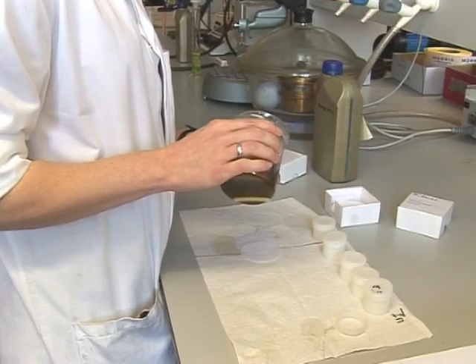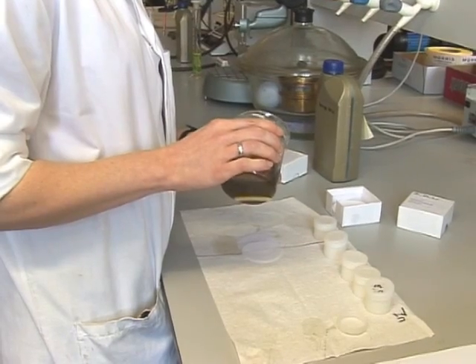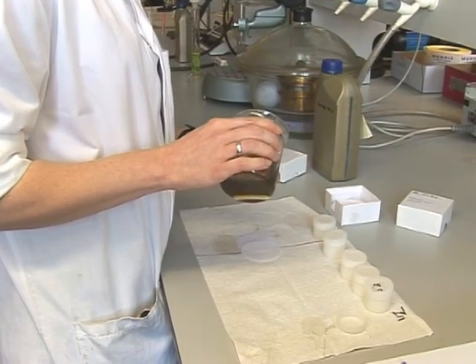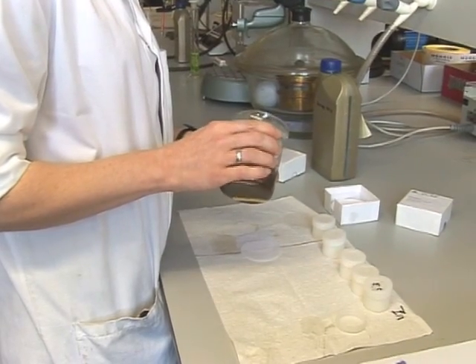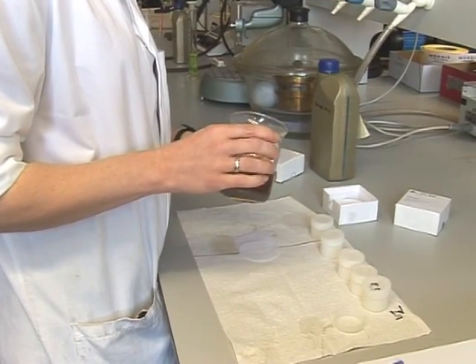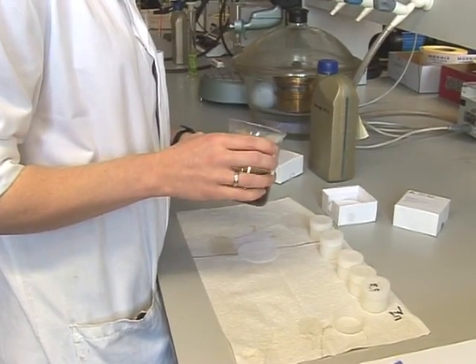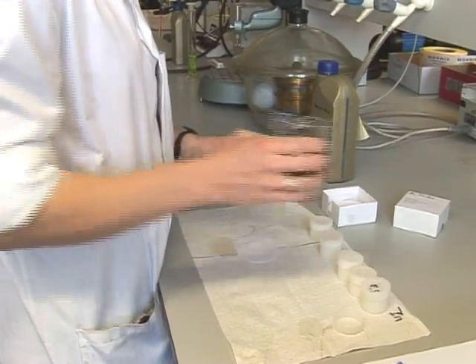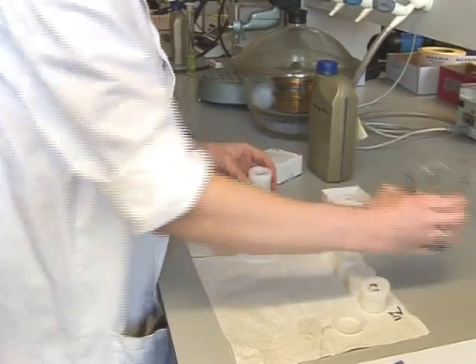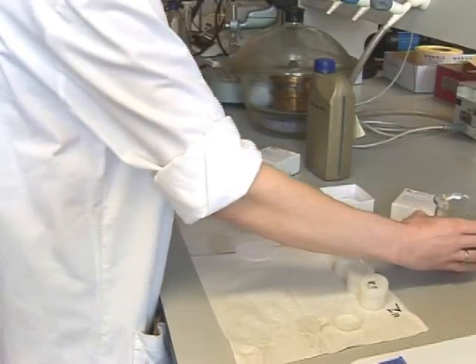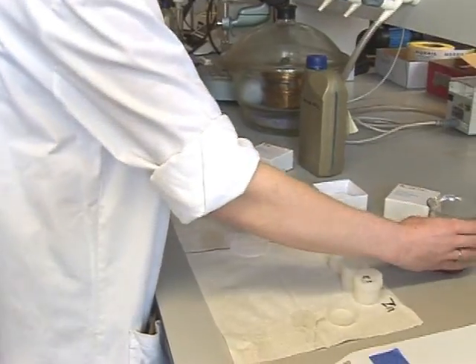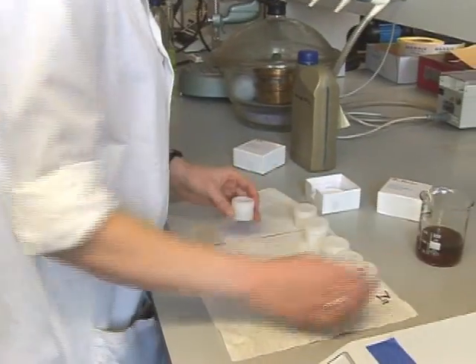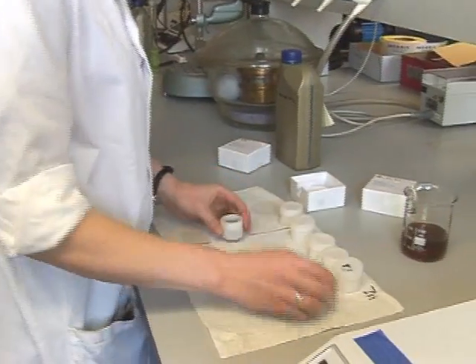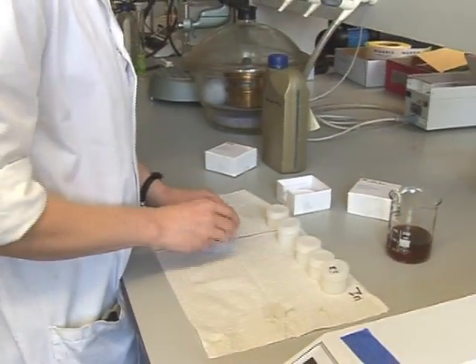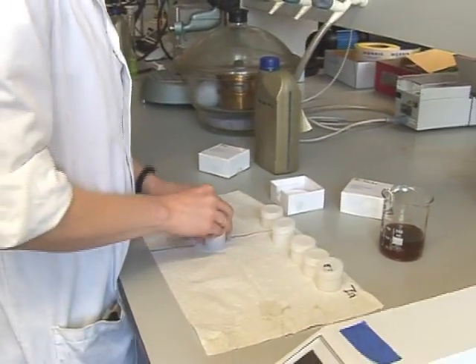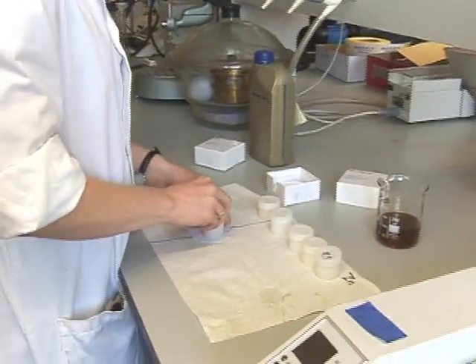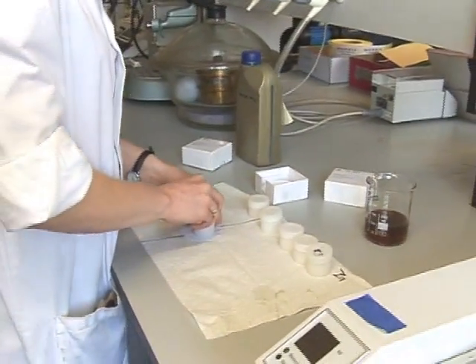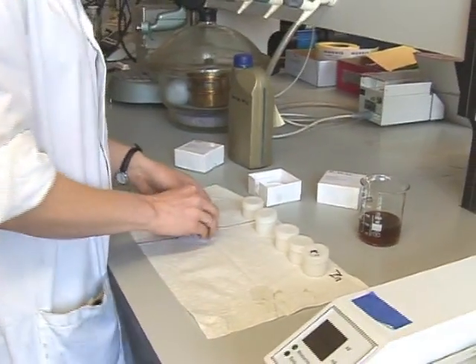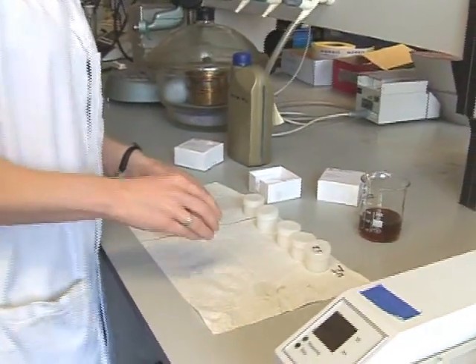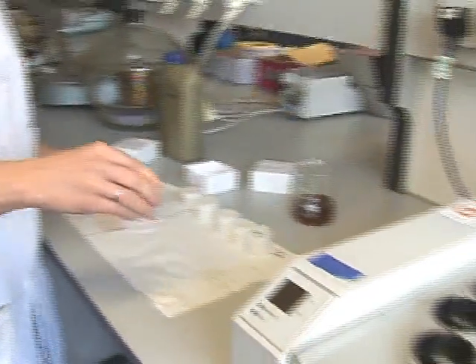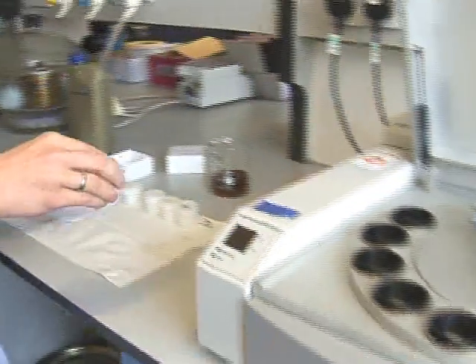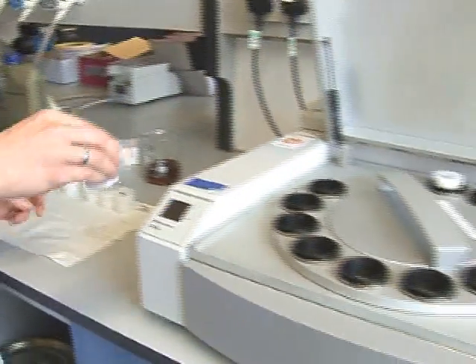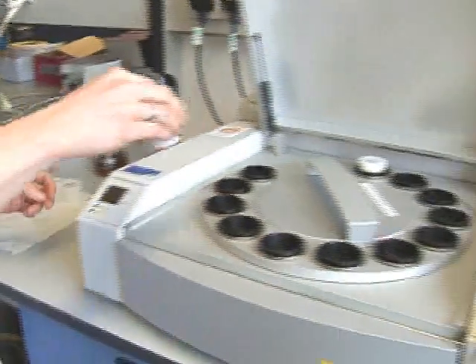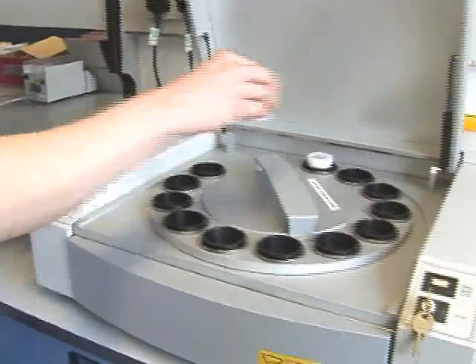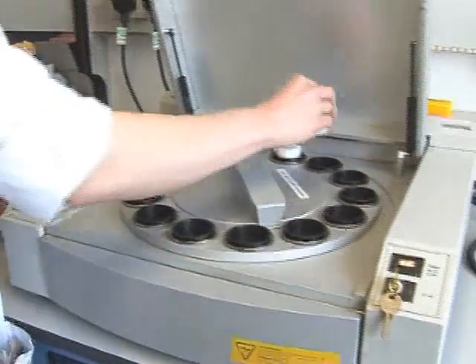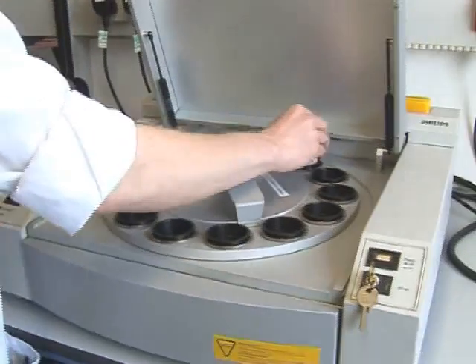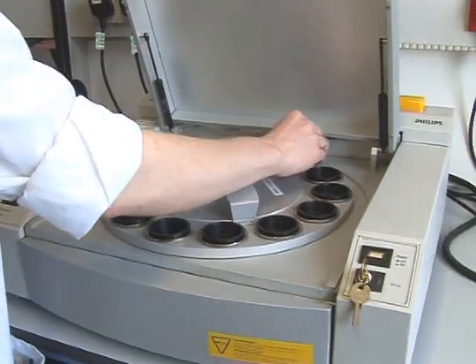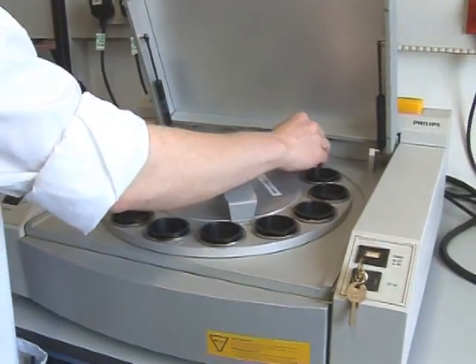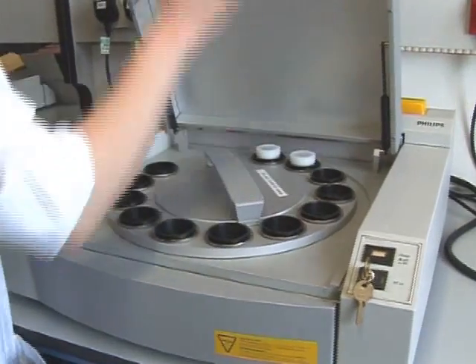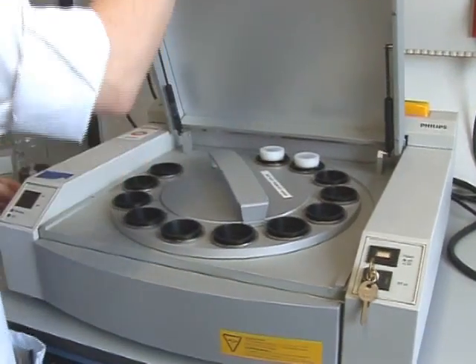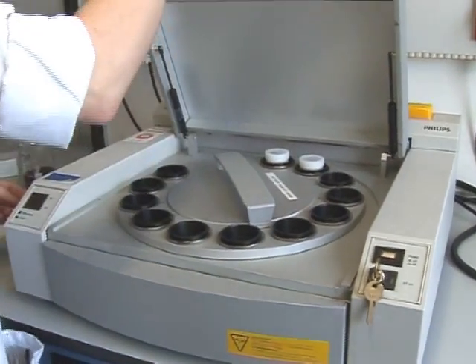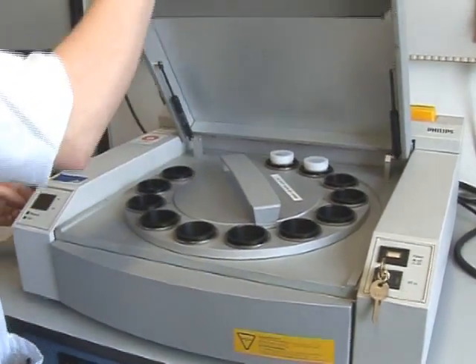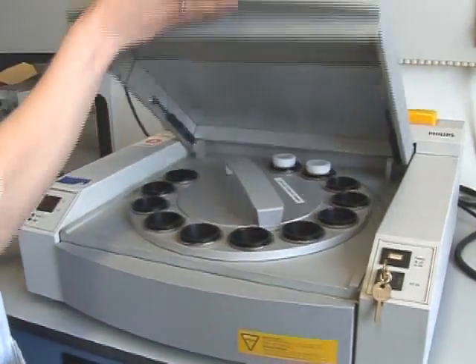Quality control's primary function is the integrity of all manufacturing activity on site, from product blending, filling, storage and dispatch to packaging and labelling conformity.